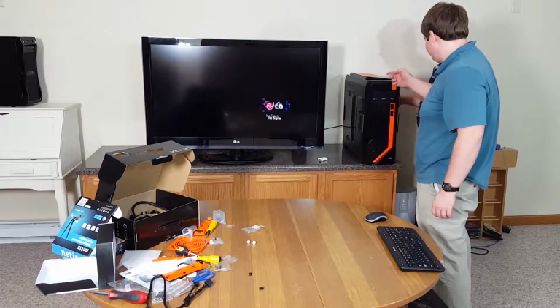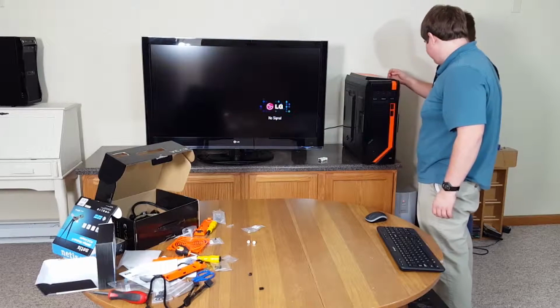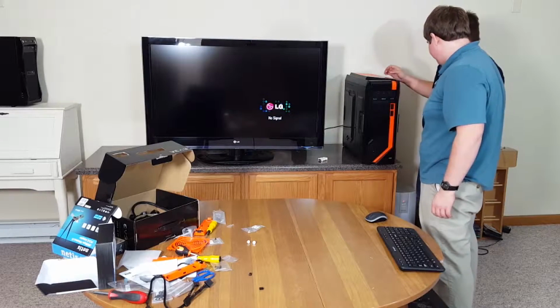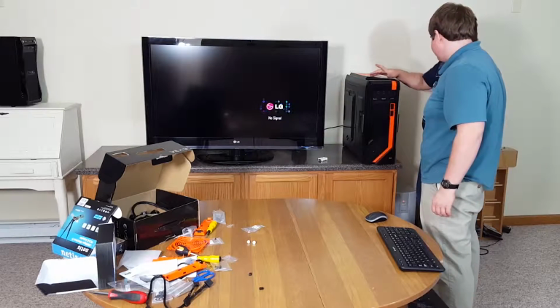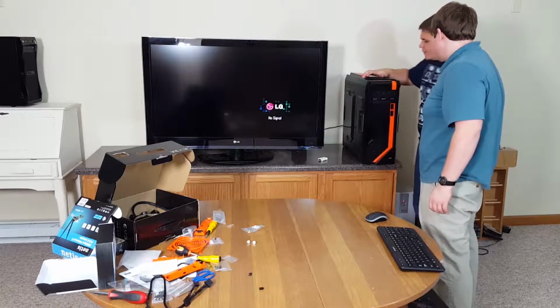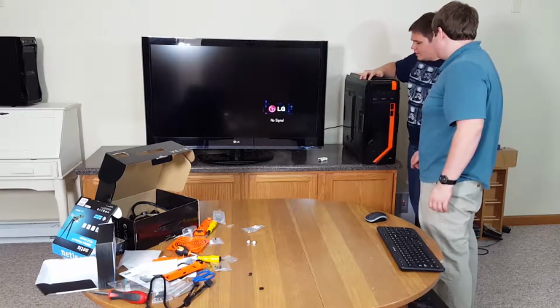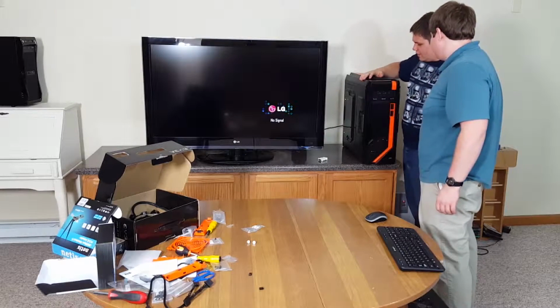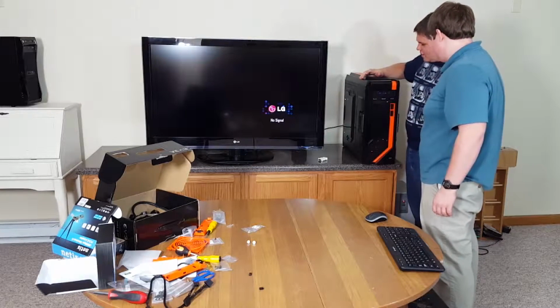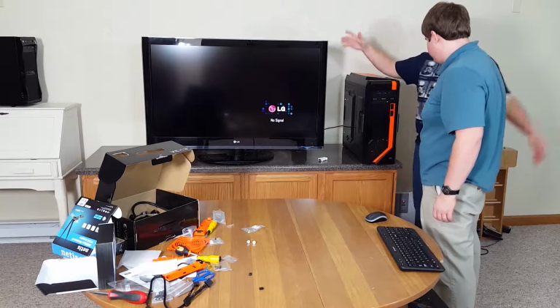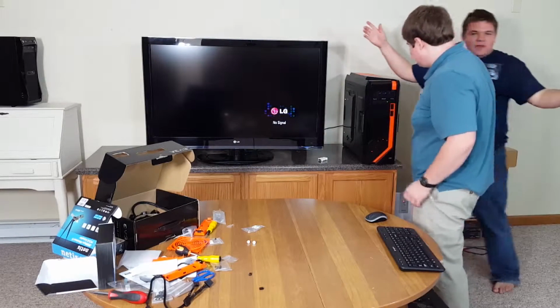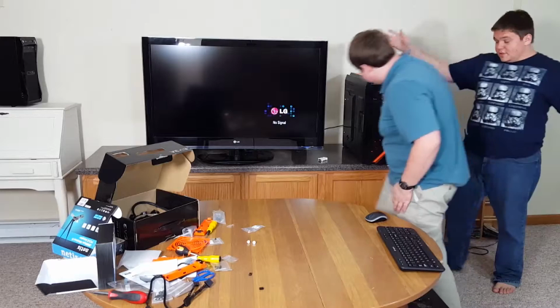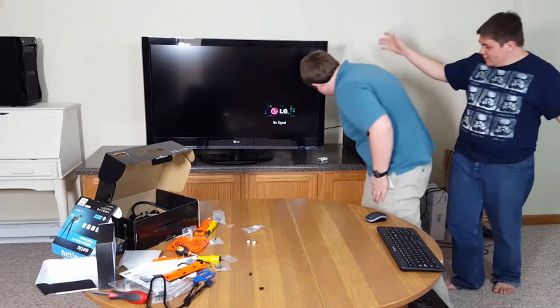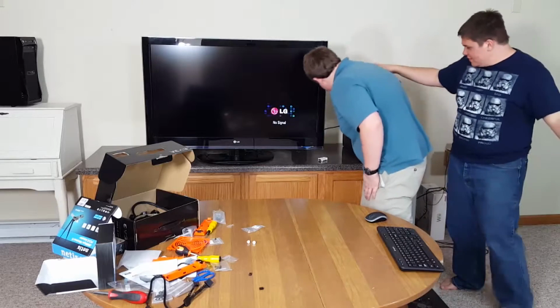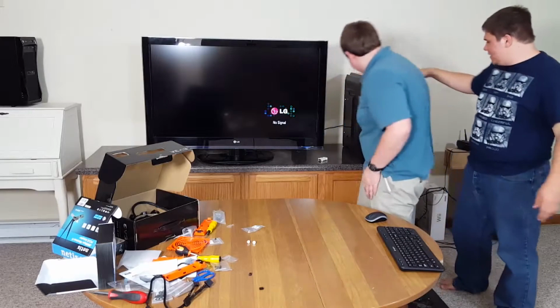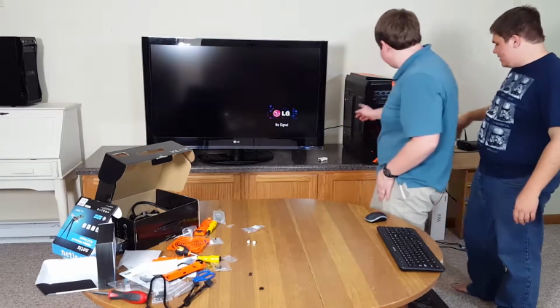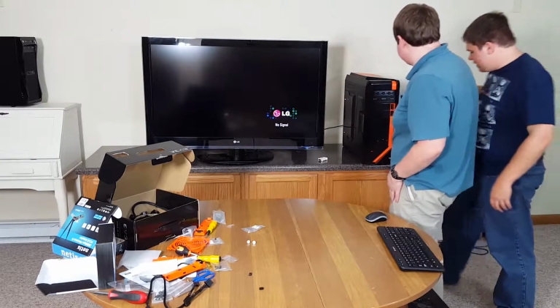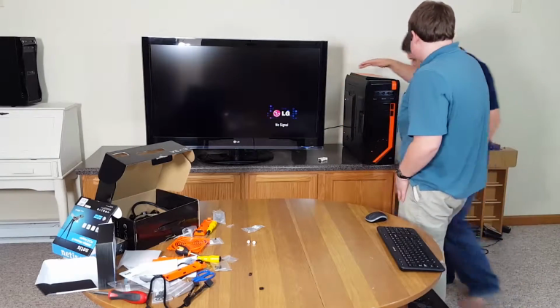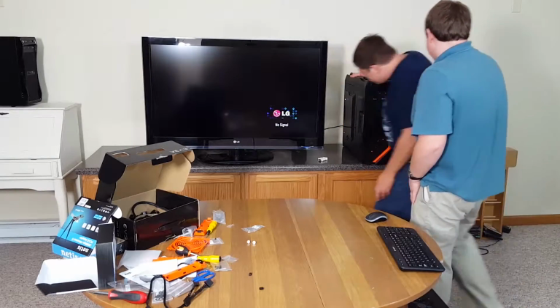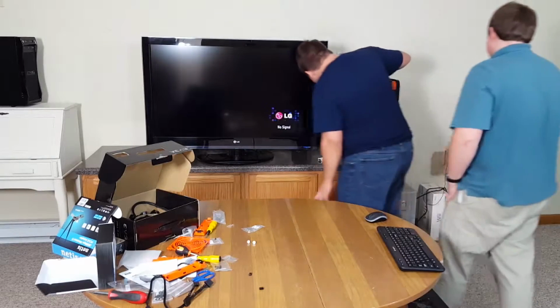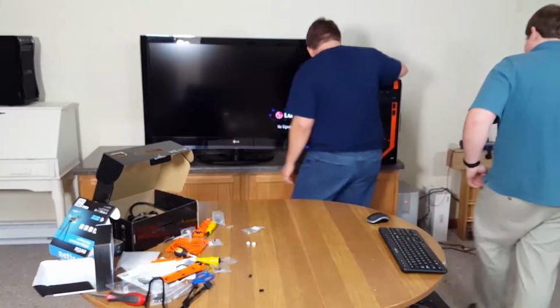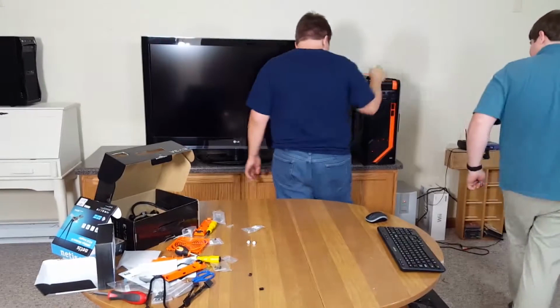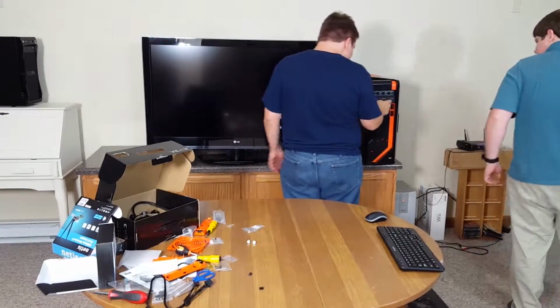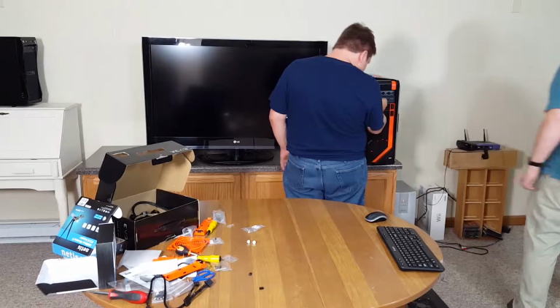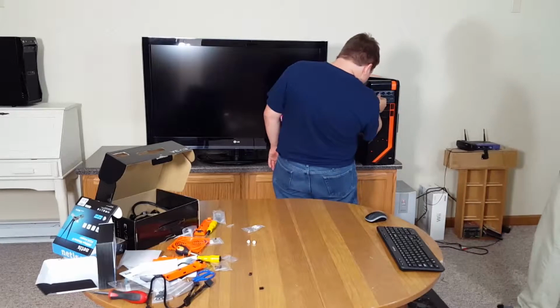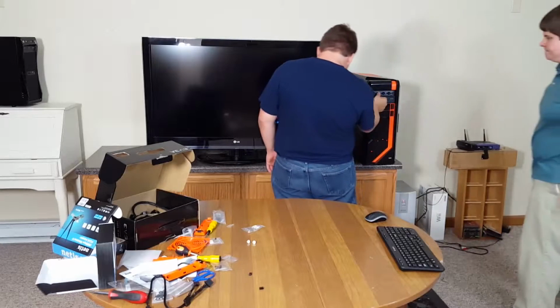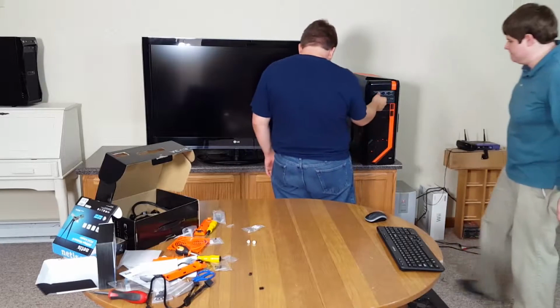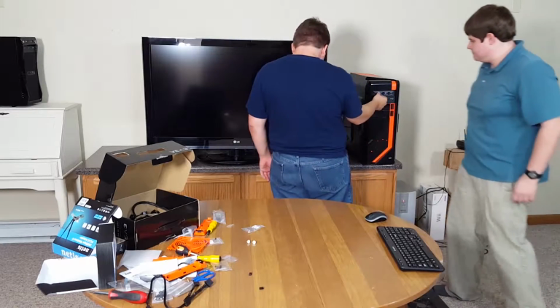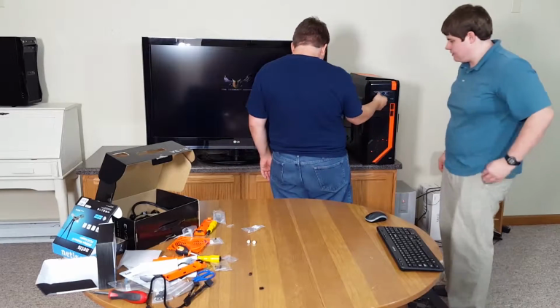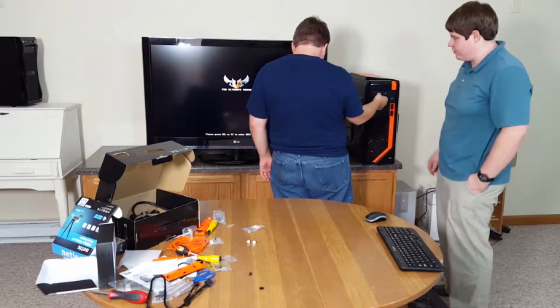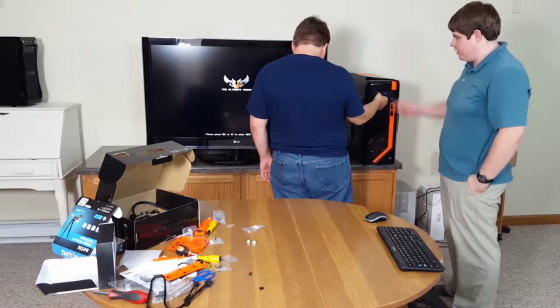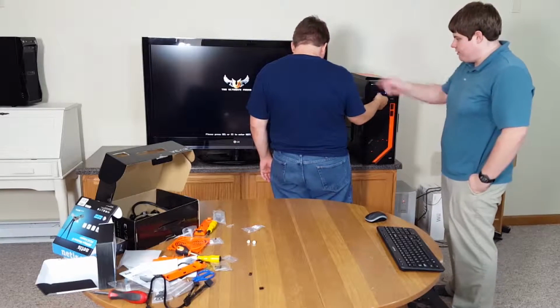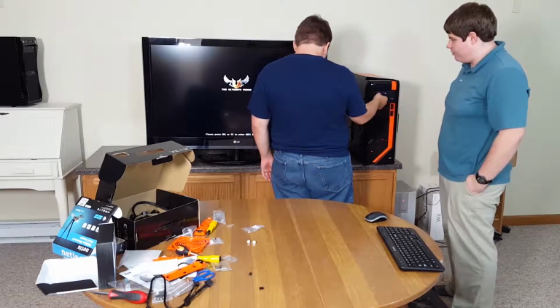Do you want to push the power button? It turns on! Hey, the LED strips are lighting up — they're just white or something. Hey, we have POST!